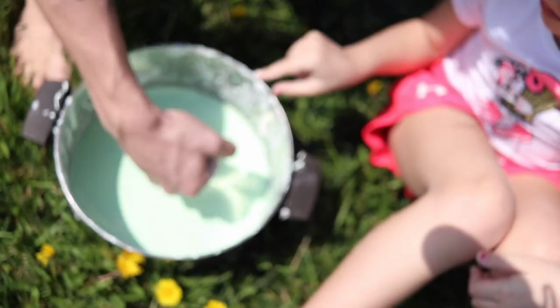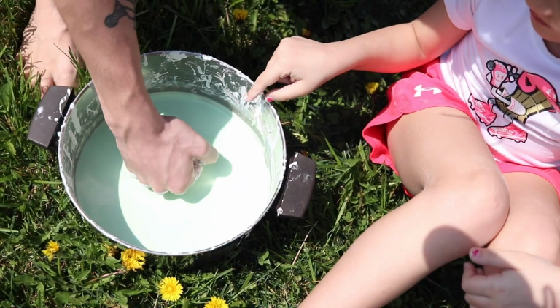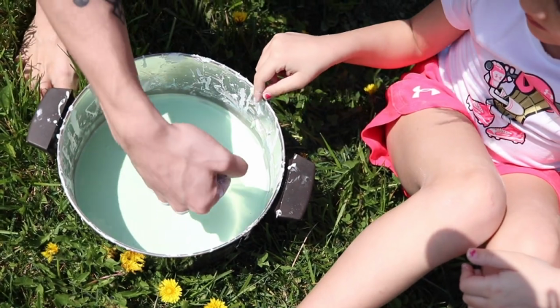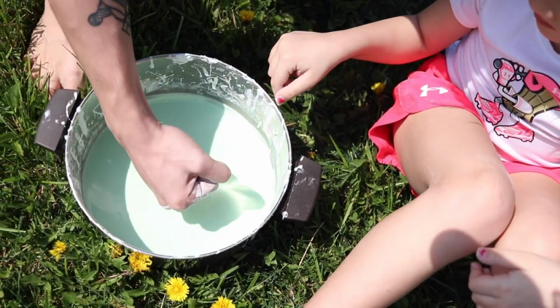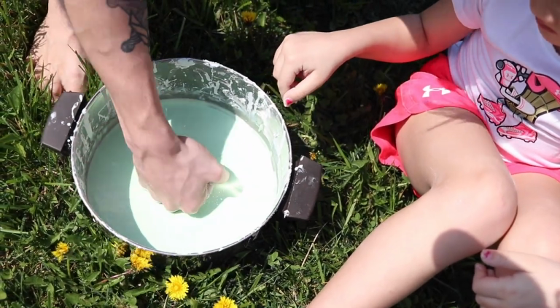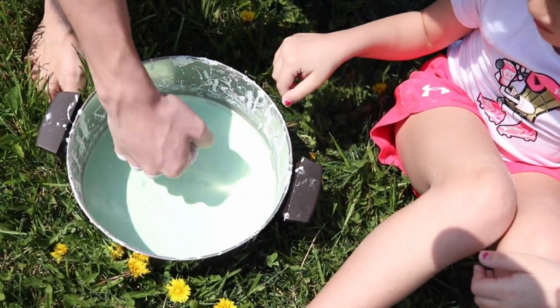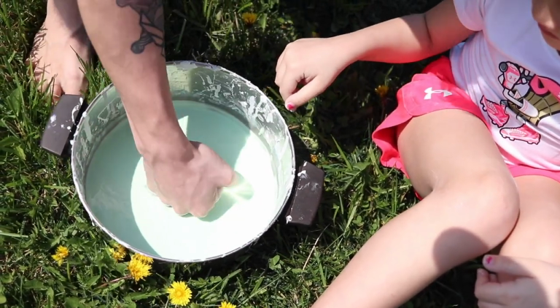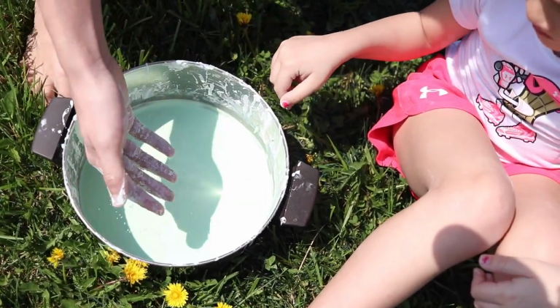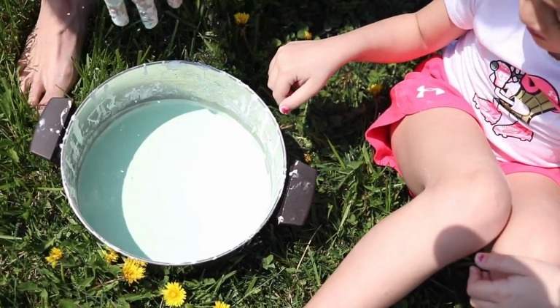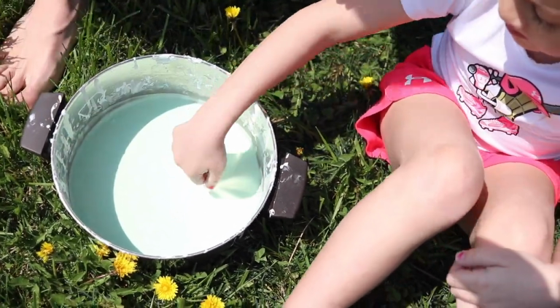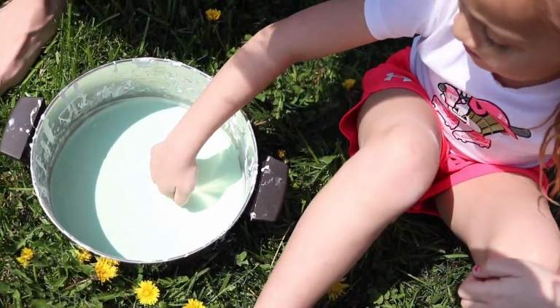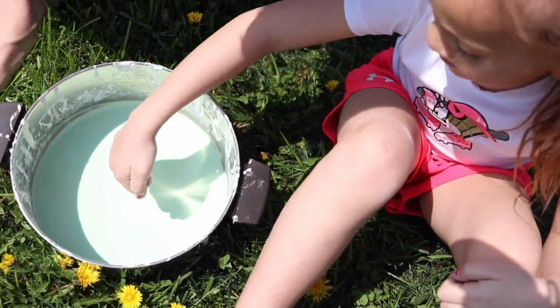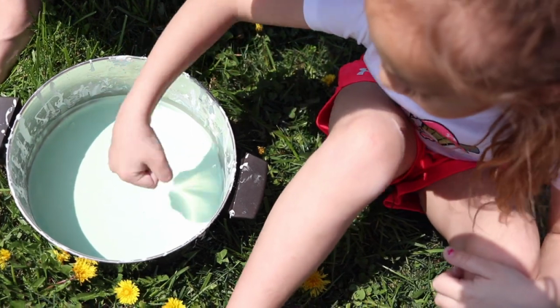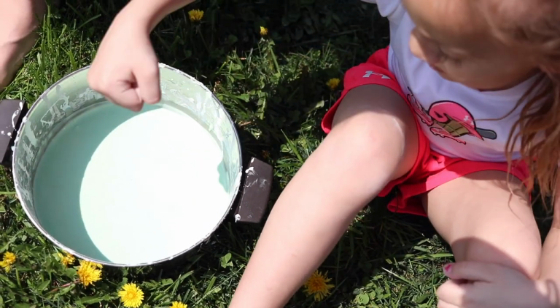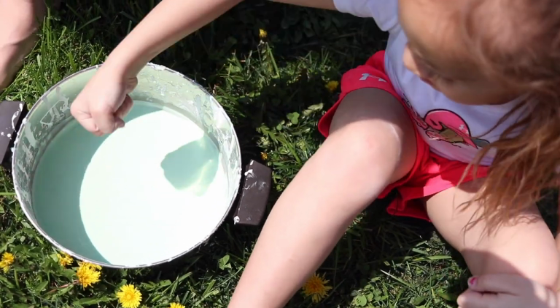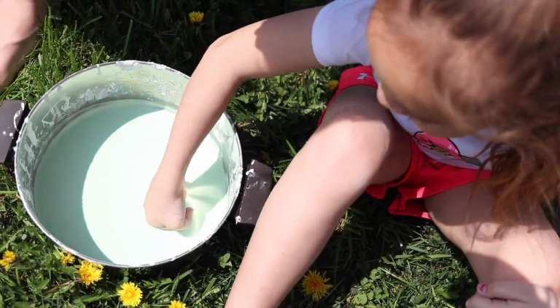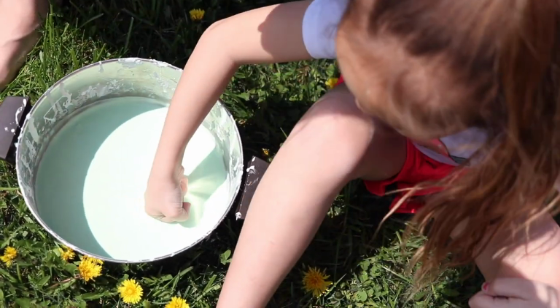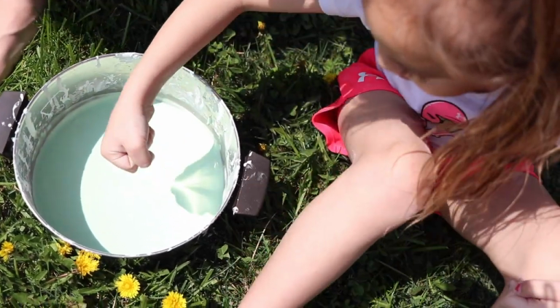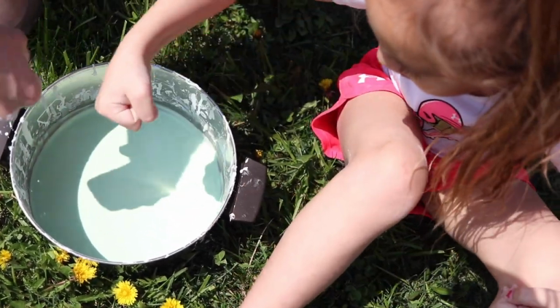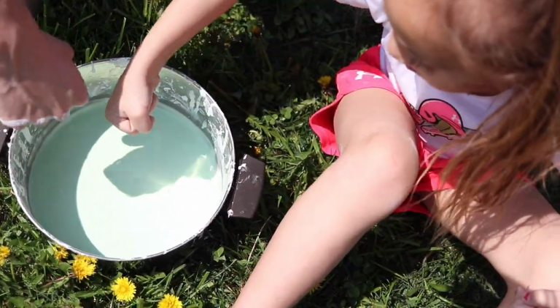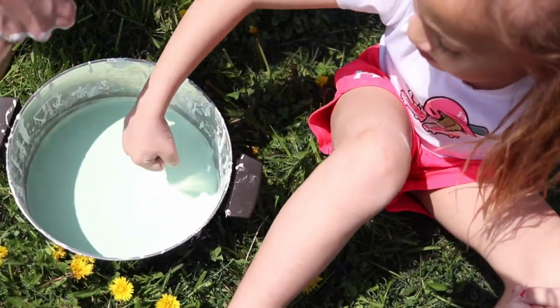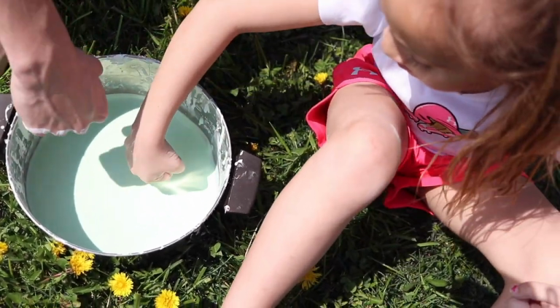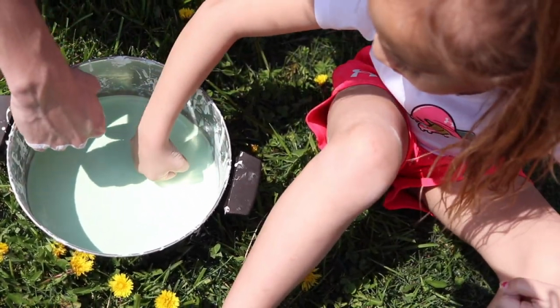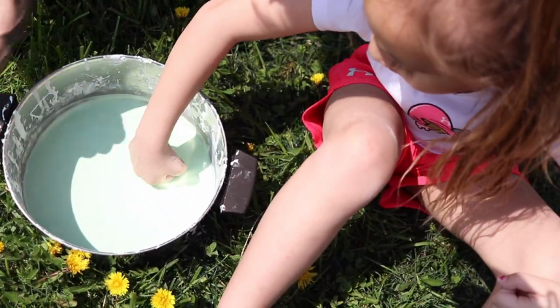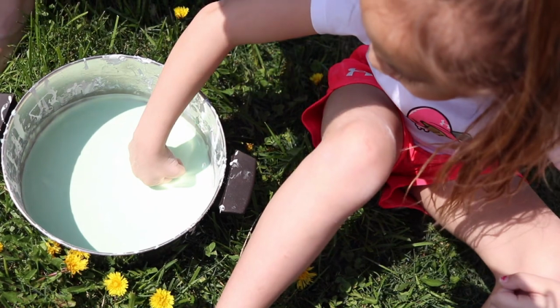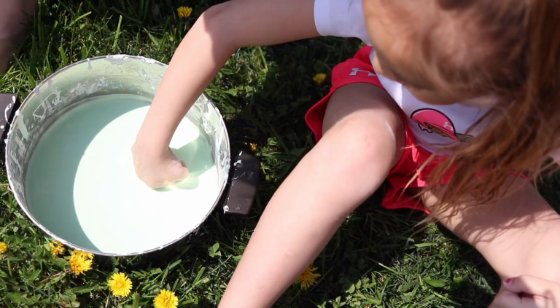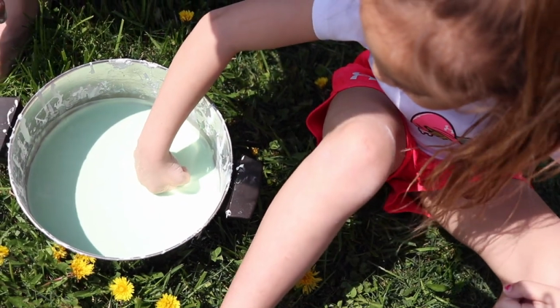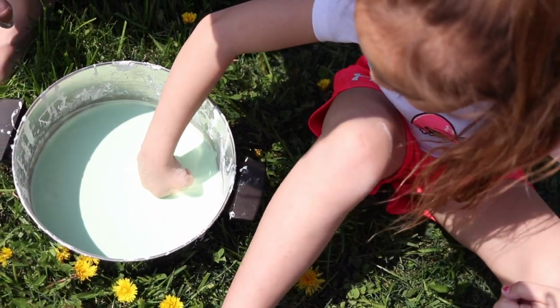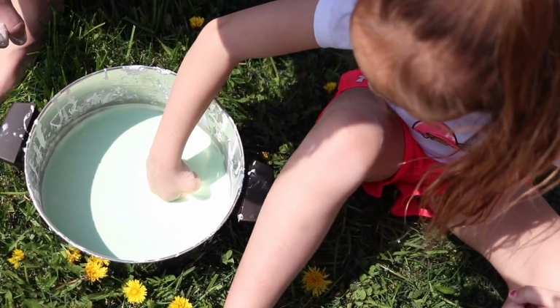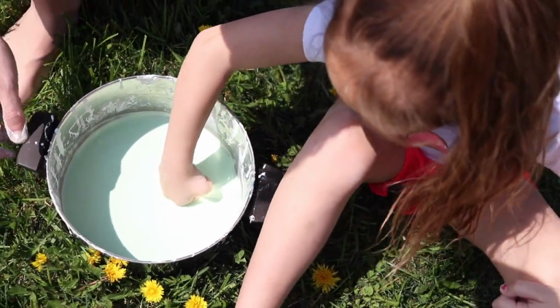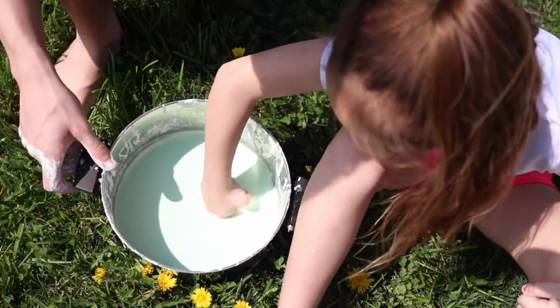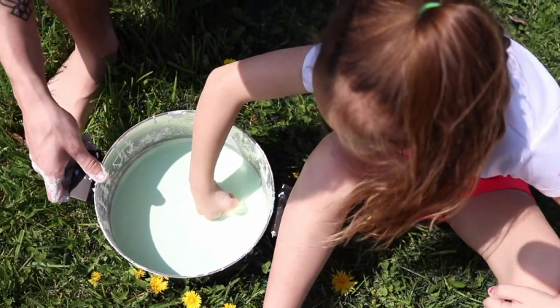Like if I were to punch it - you can even see the imprint of my hand still being in there. Punch it - you can't go through. But now put it in slightly slowly - your hand goes right in. Now try to pull it out quick.